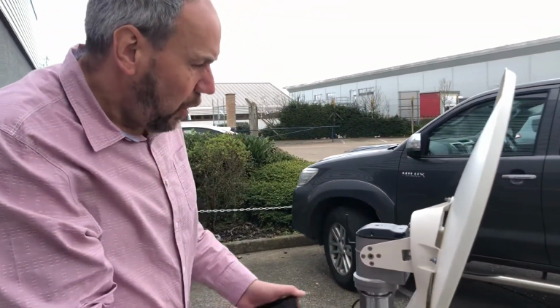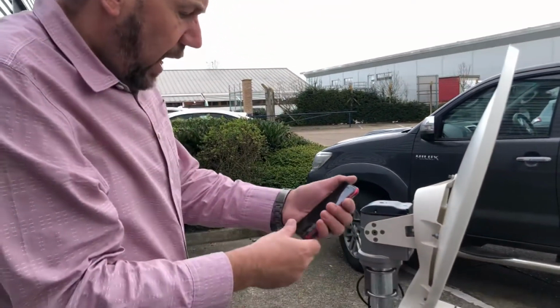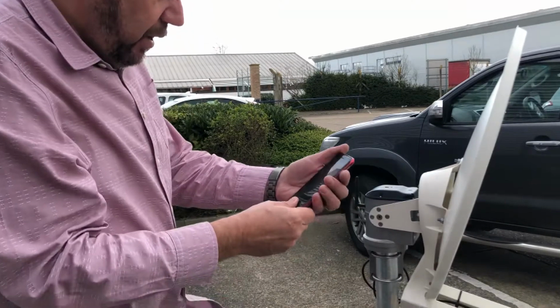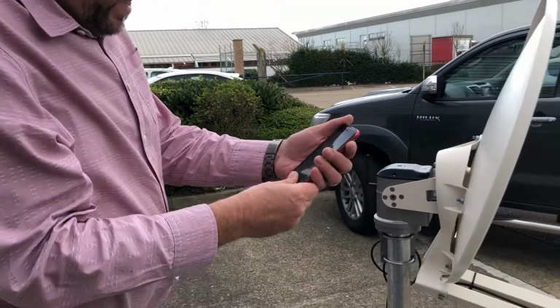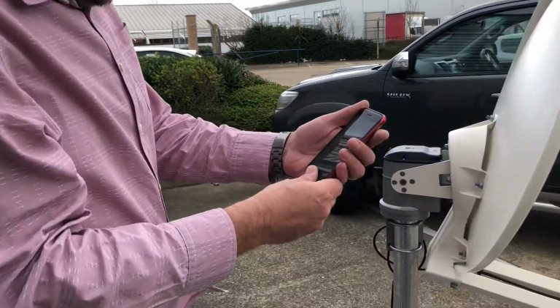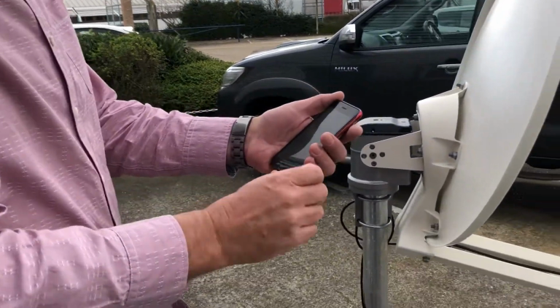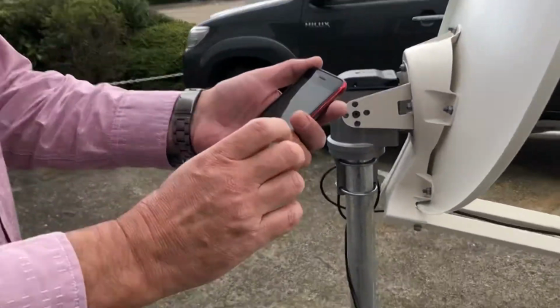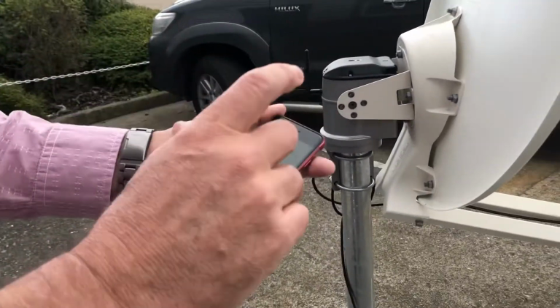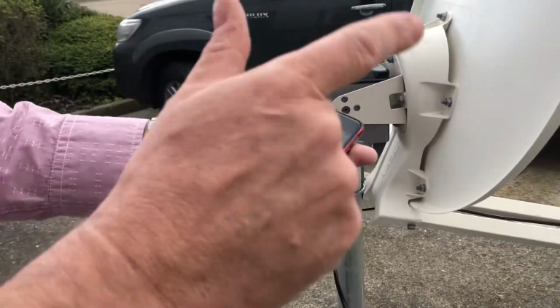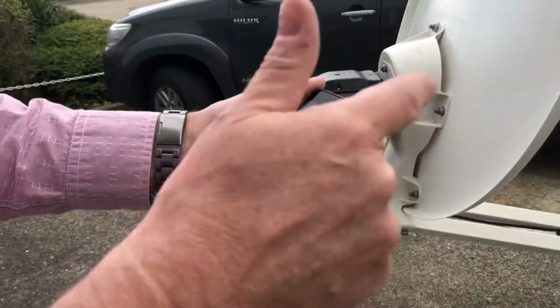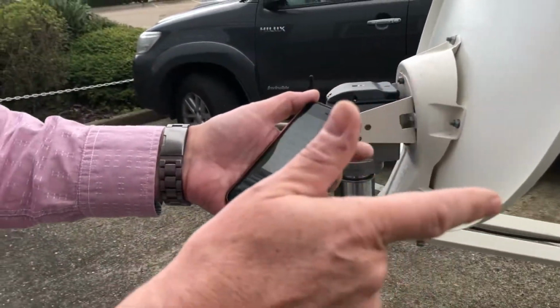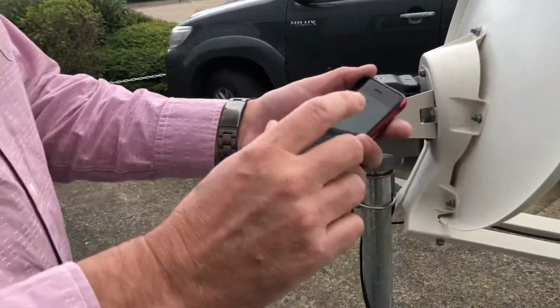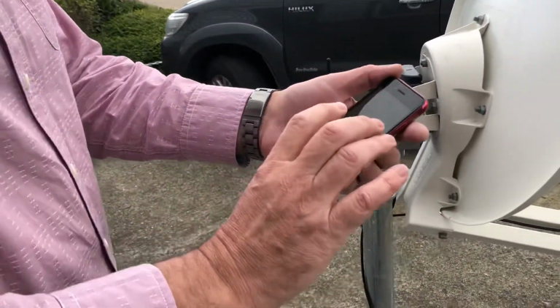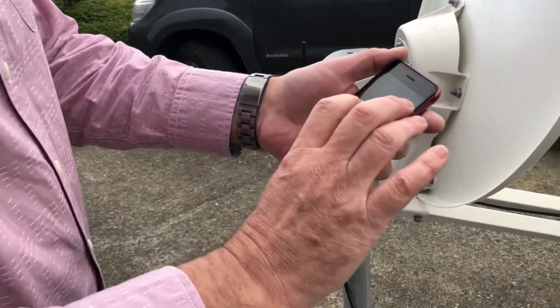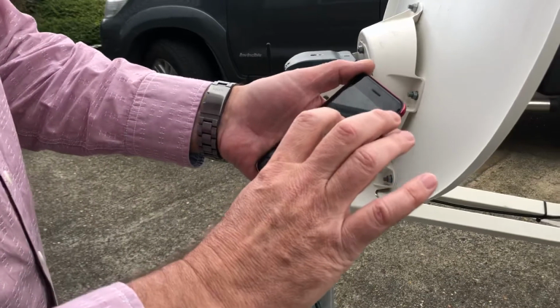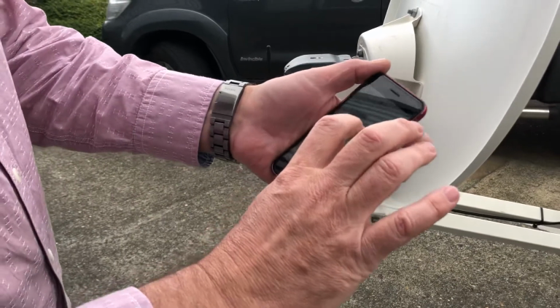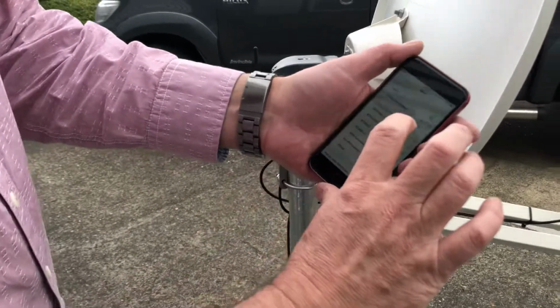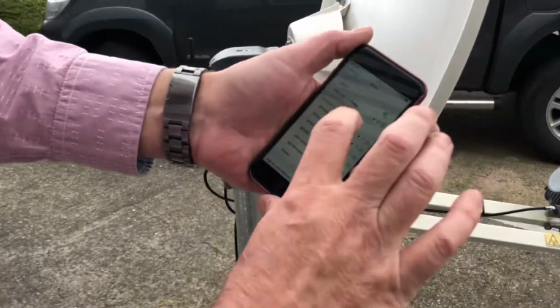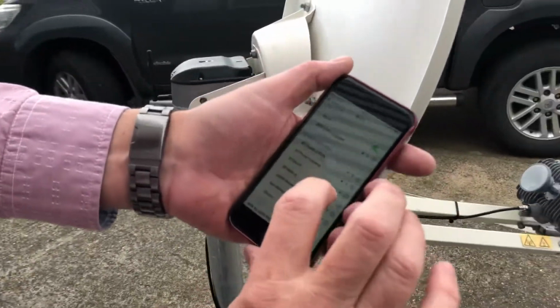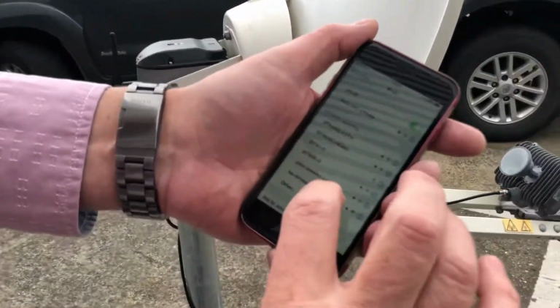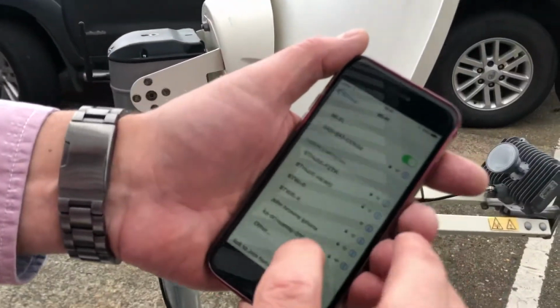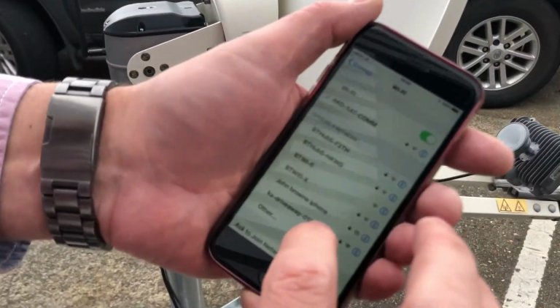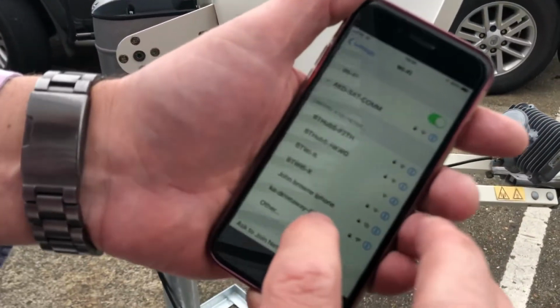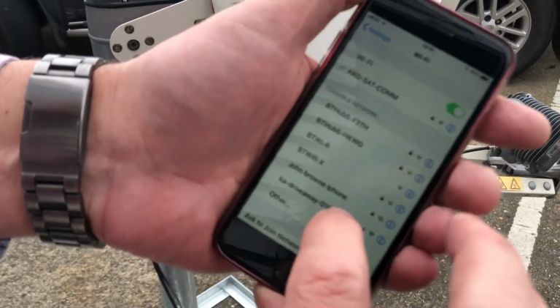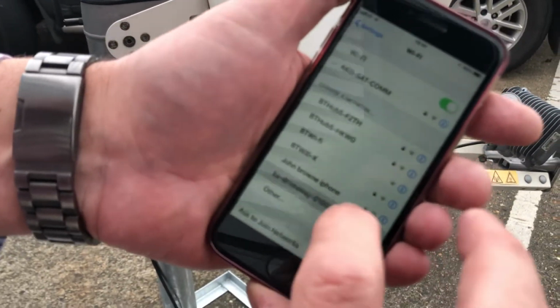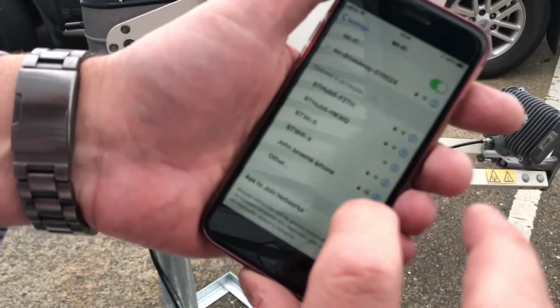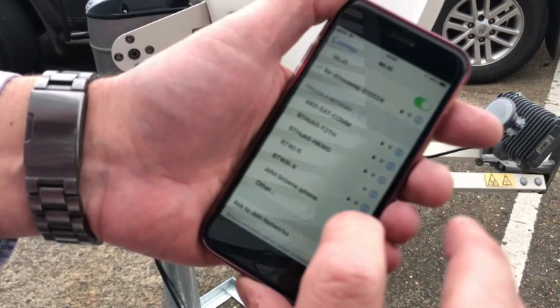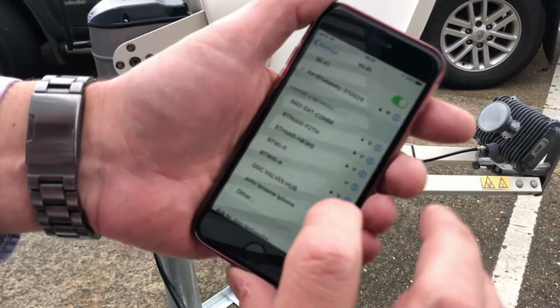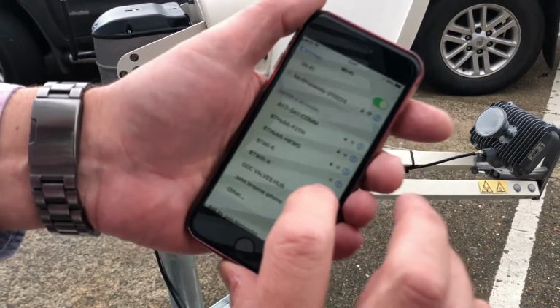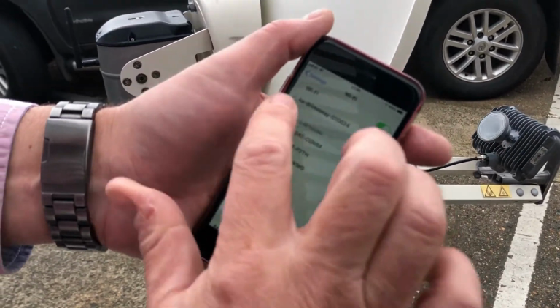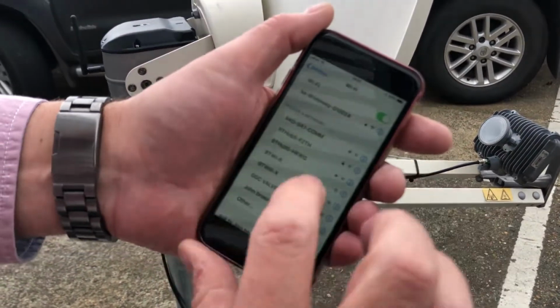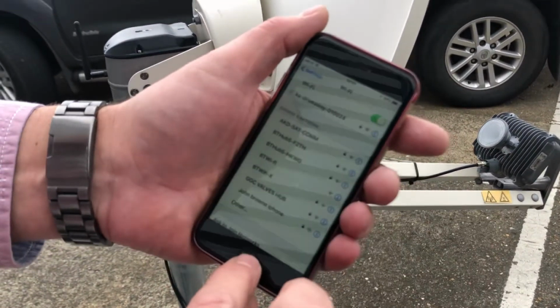I've downloaded the app already, which is called KaSat Pointer. We're just going to select the Wi-Fi of the system, which is the Ka drive away — and we're now connected.